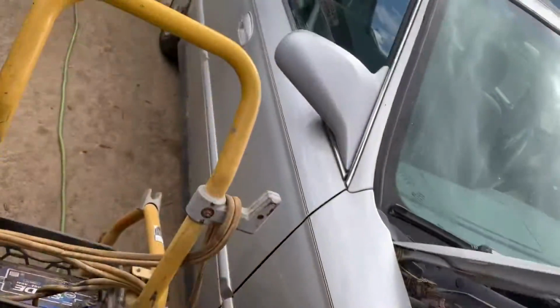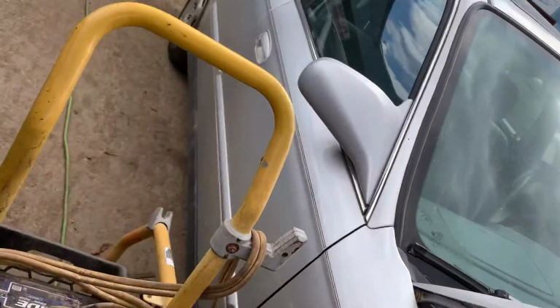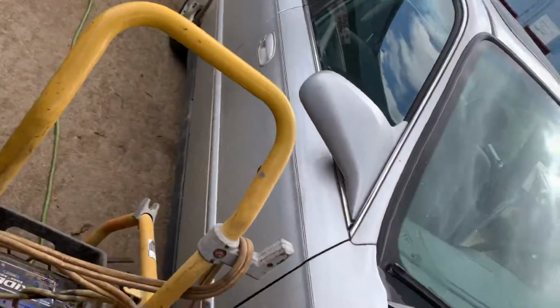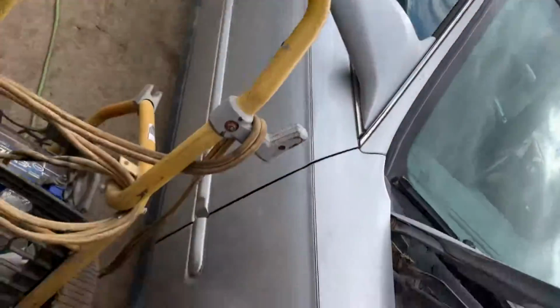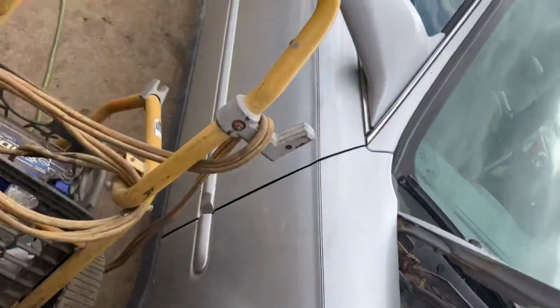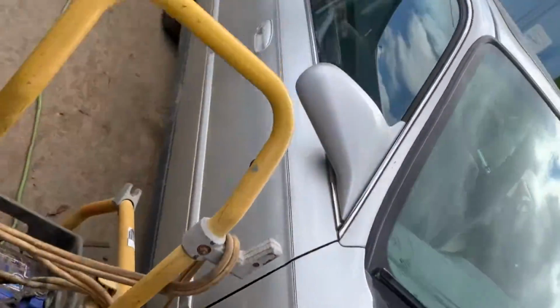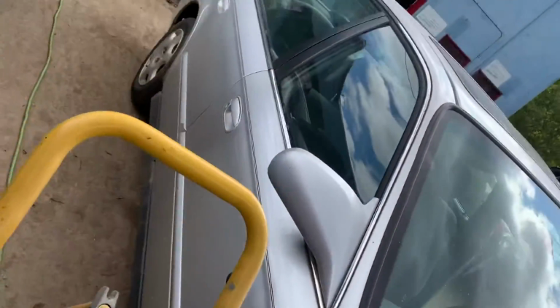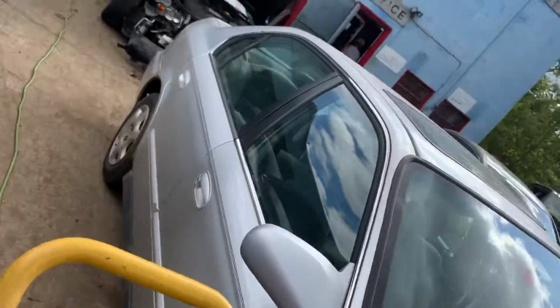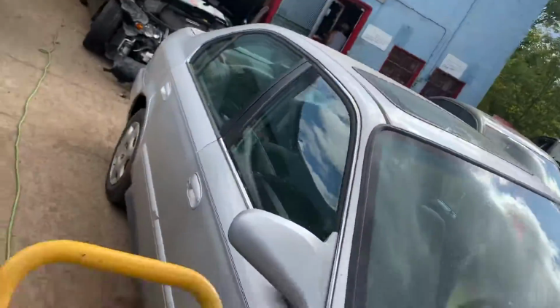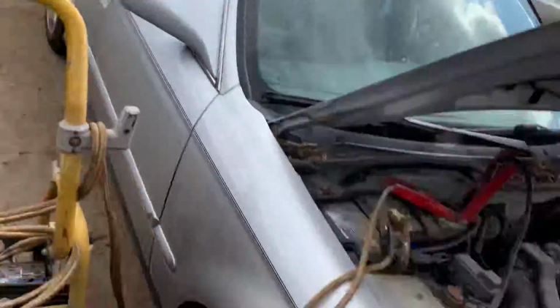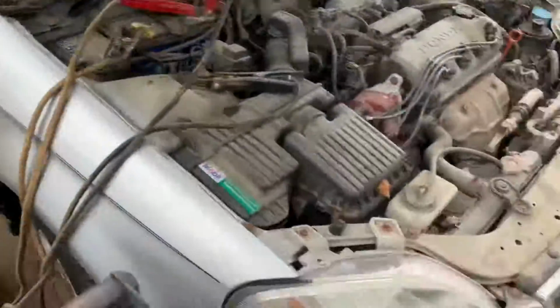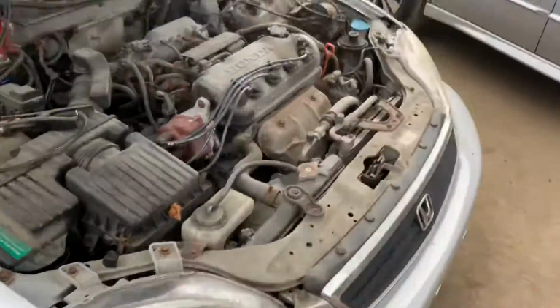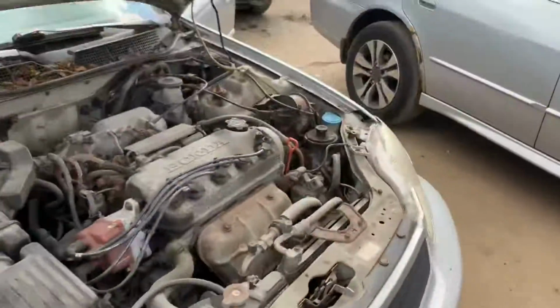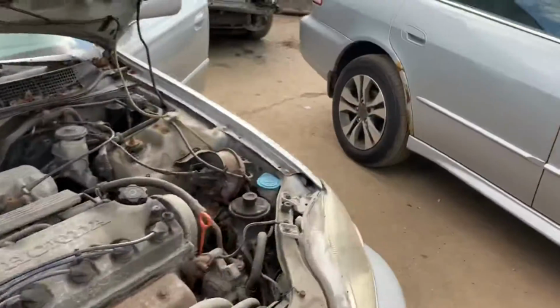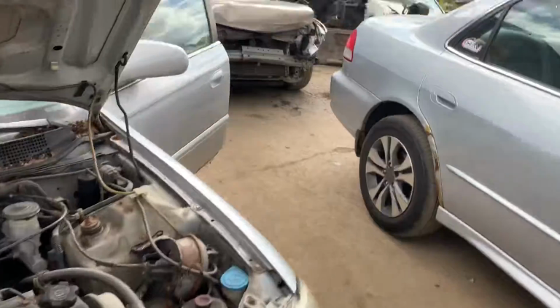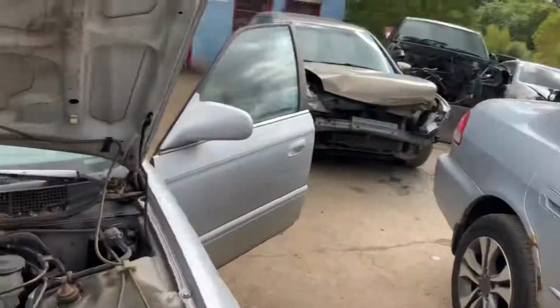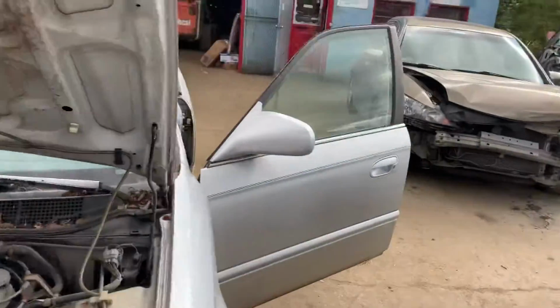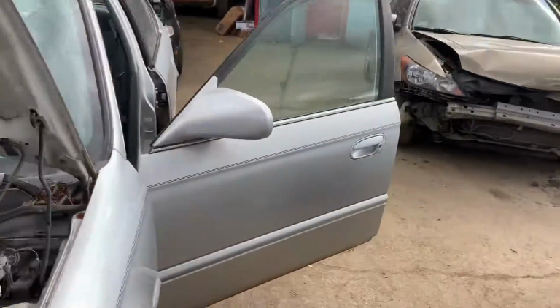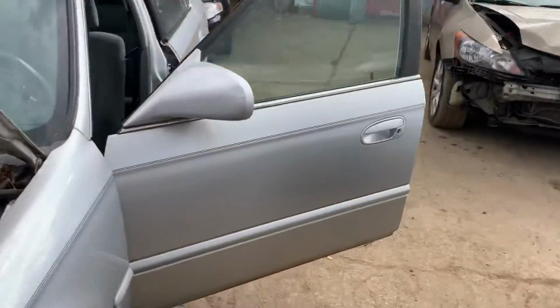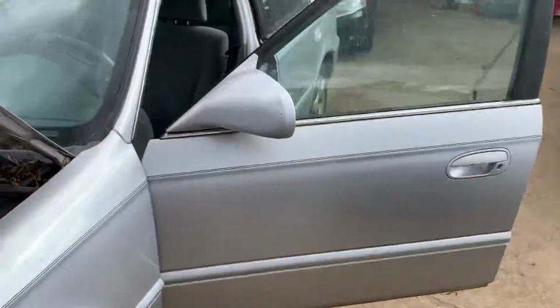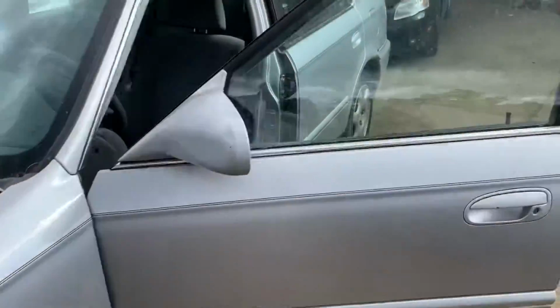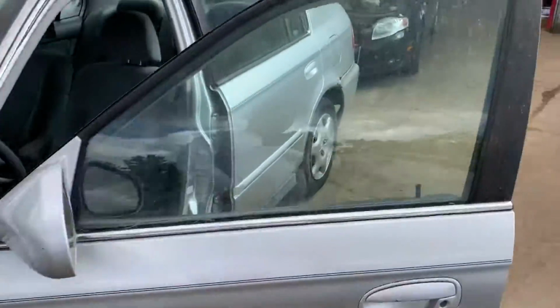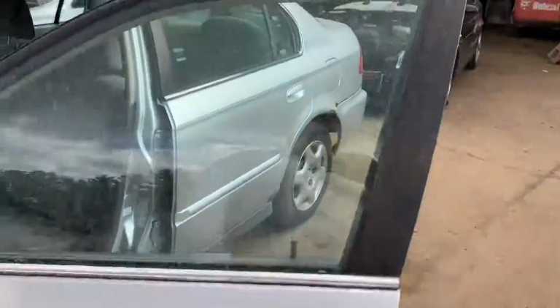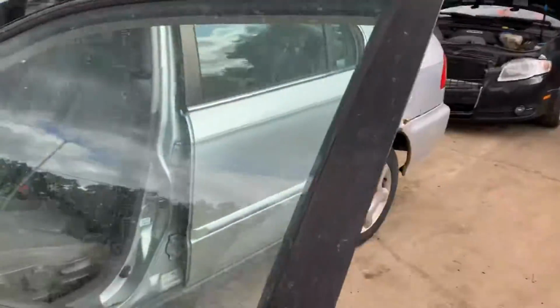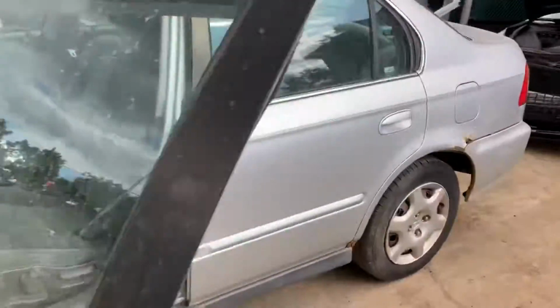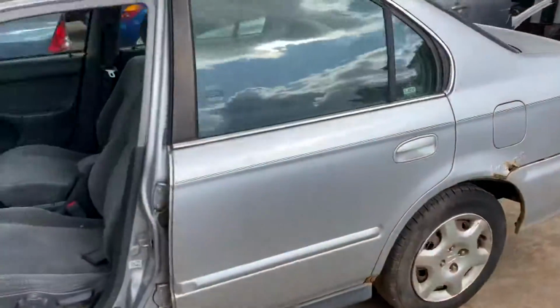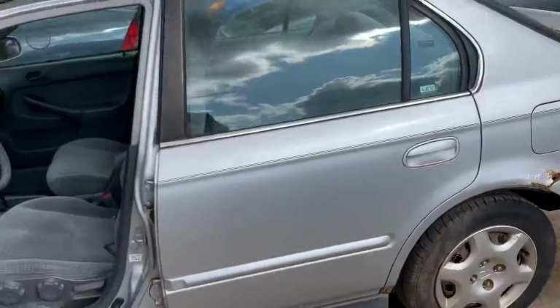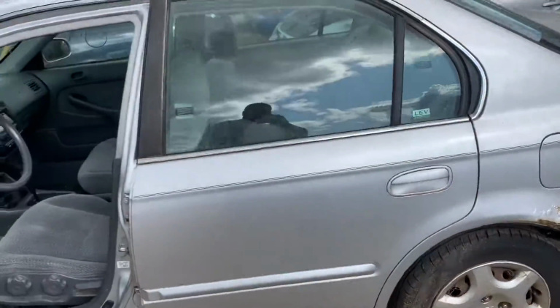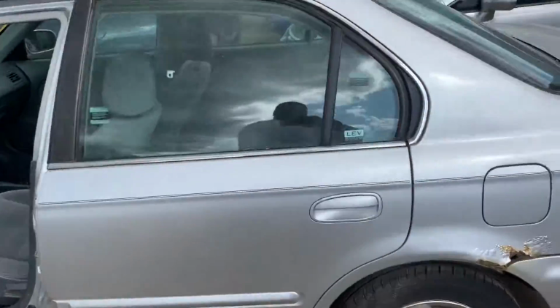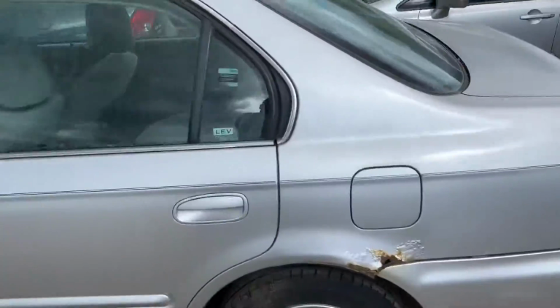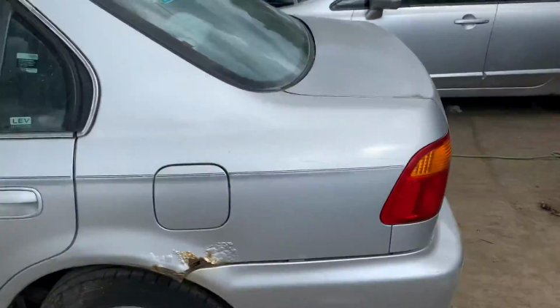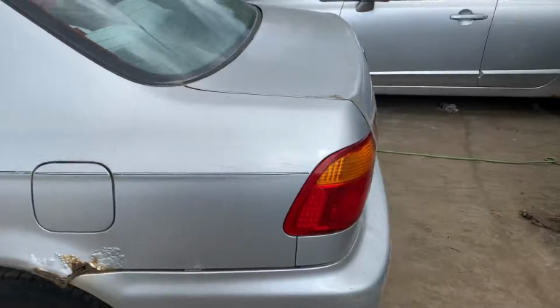Two usable doors. Front door on this side is usable, rear door is usable.